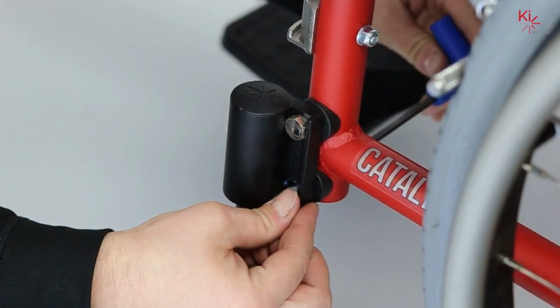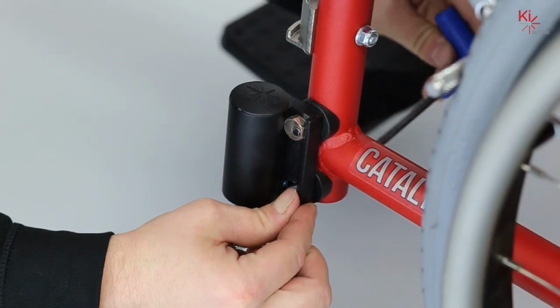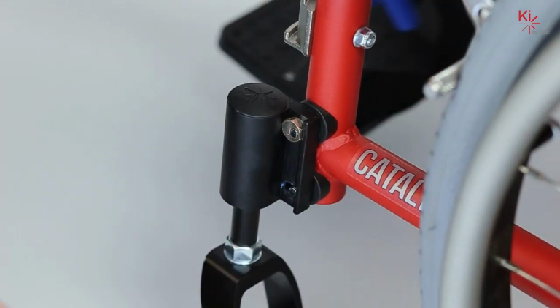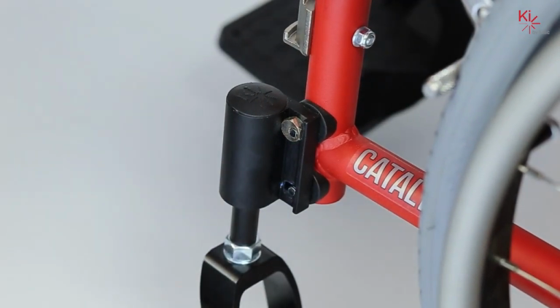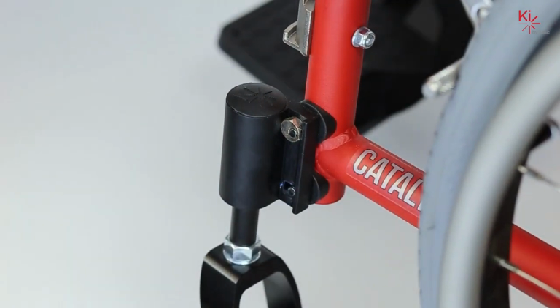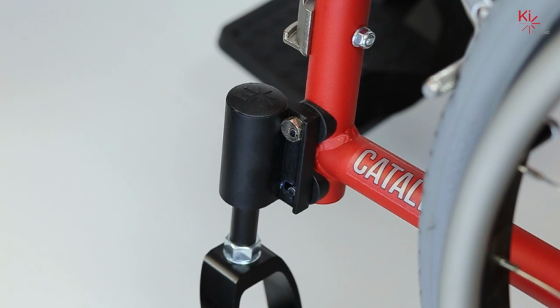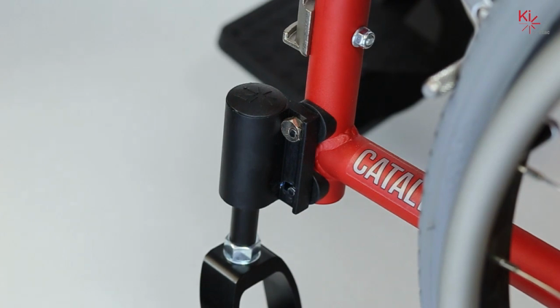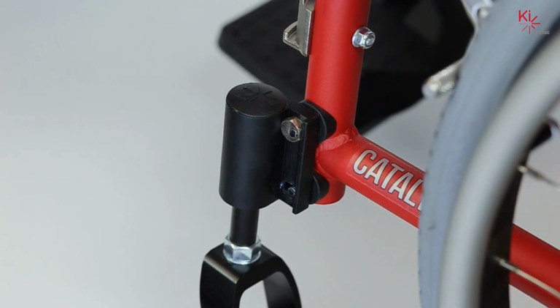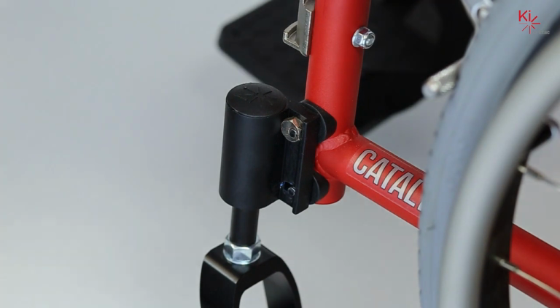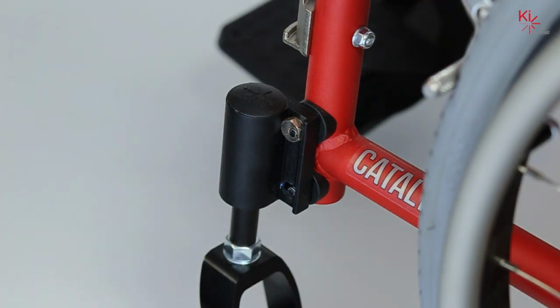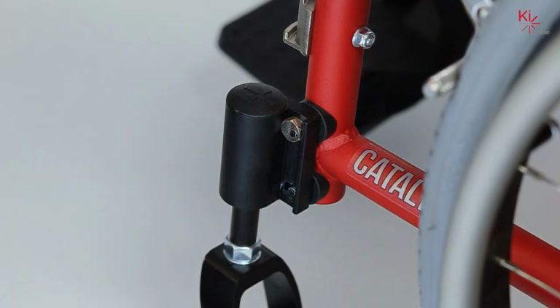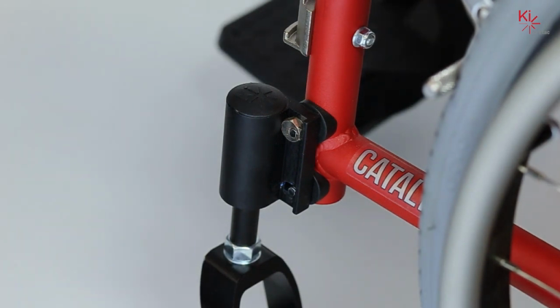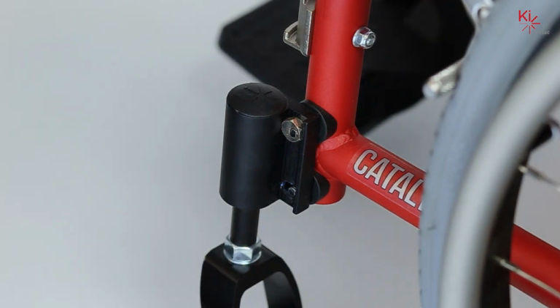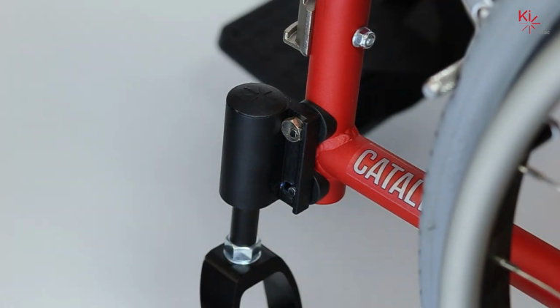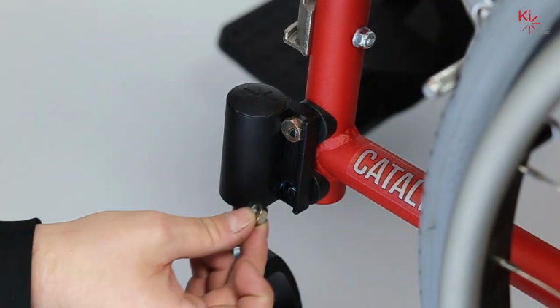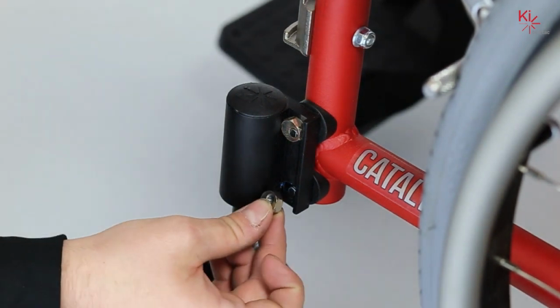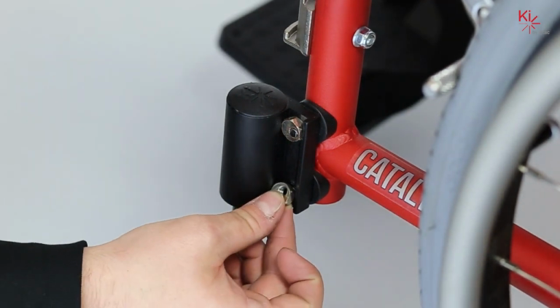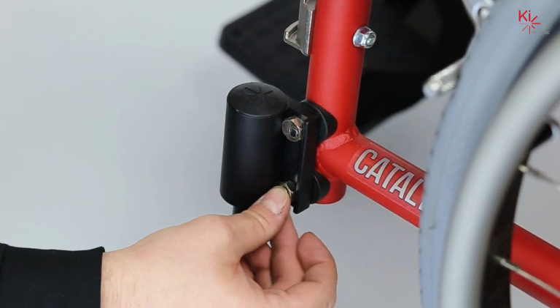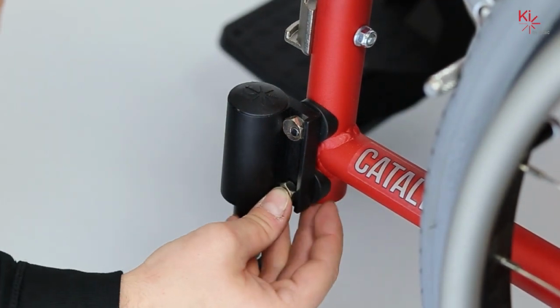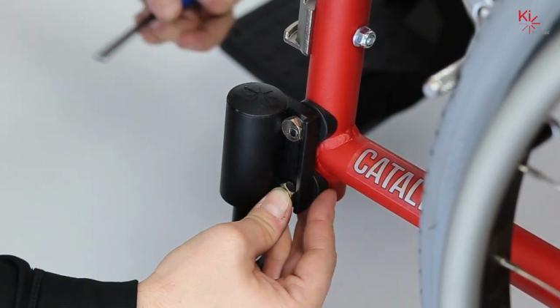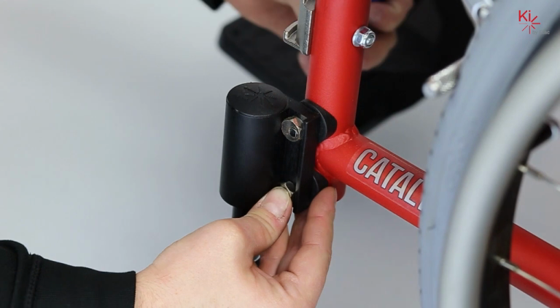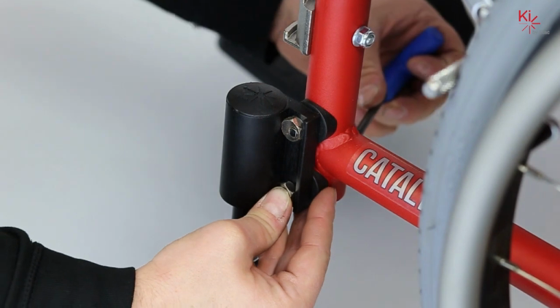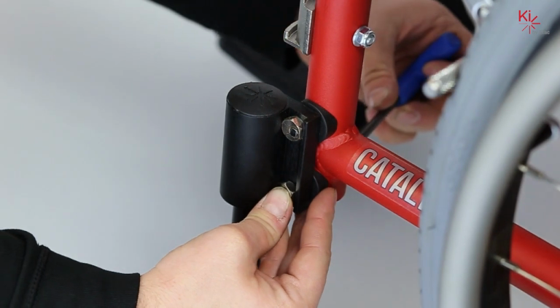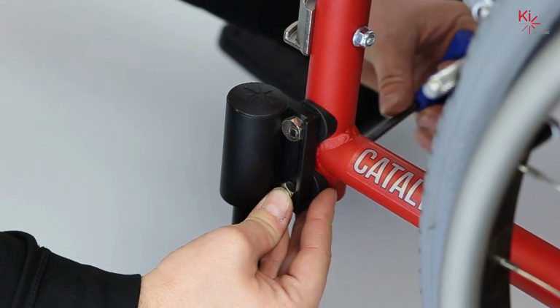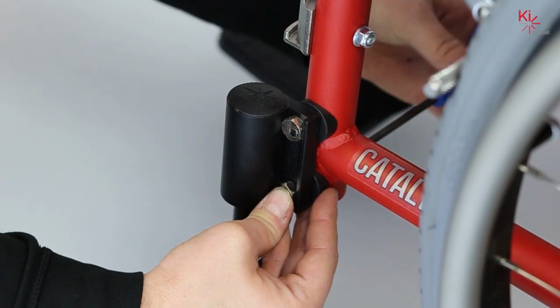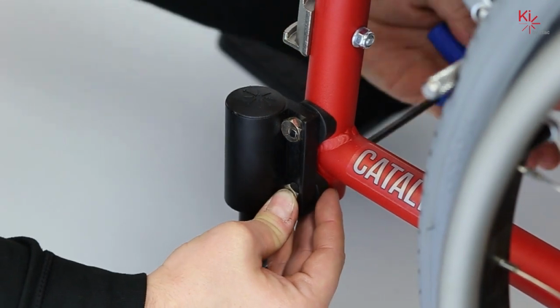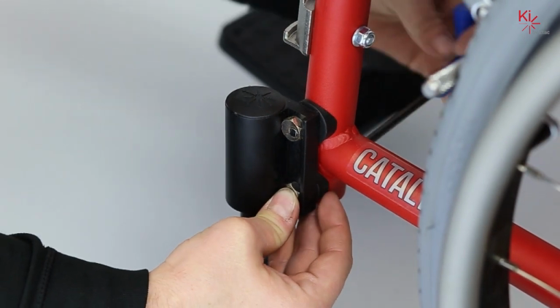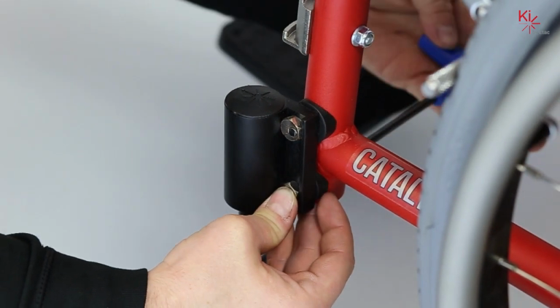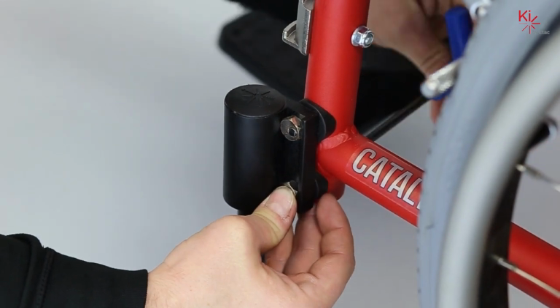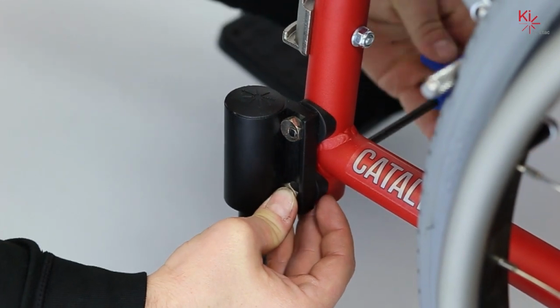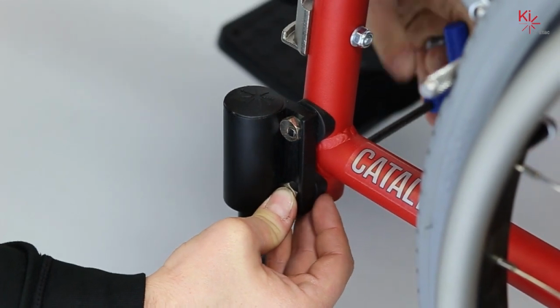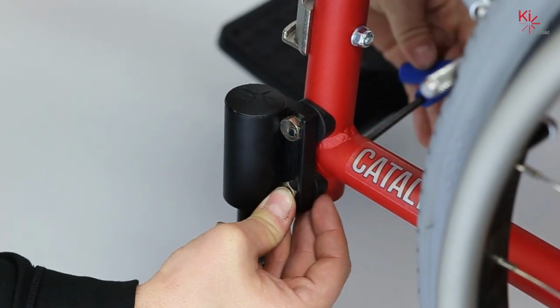Now referring to our reference chart, we know that we need to rotate our eccentric nut counterclockwise to the next flat surface, and then re-secure the system using the five millimeter Allen key again.